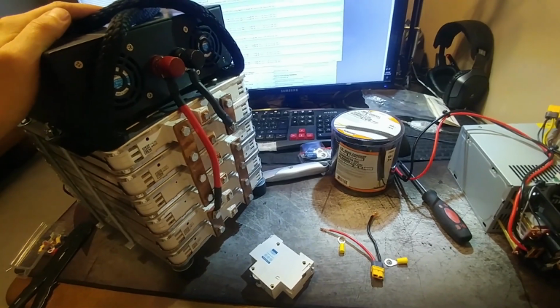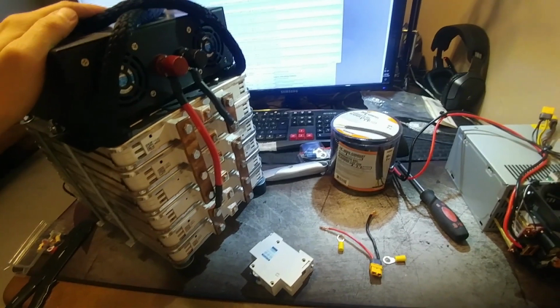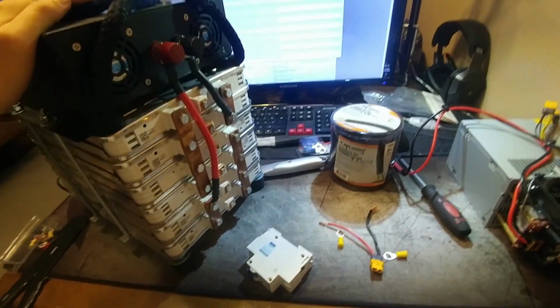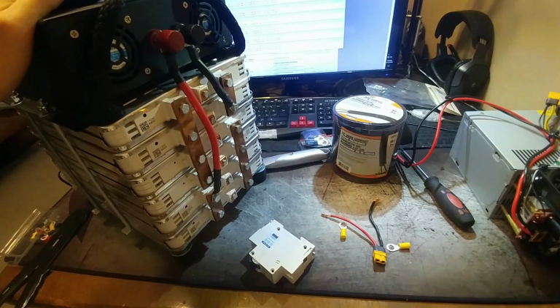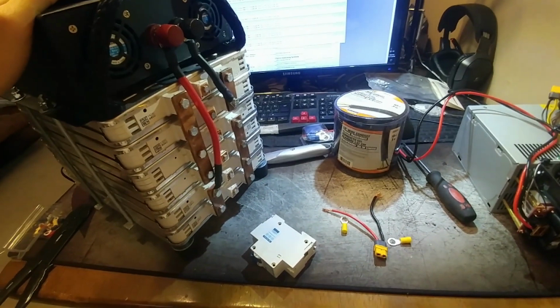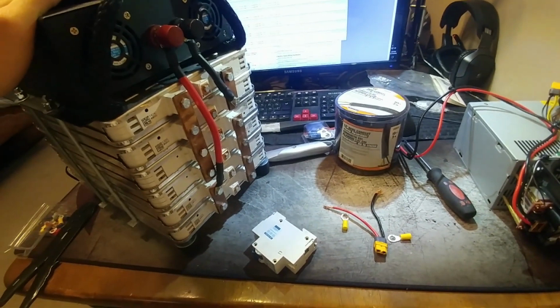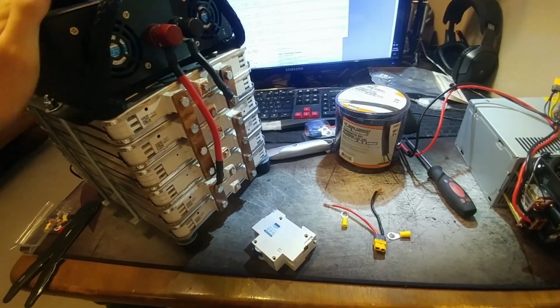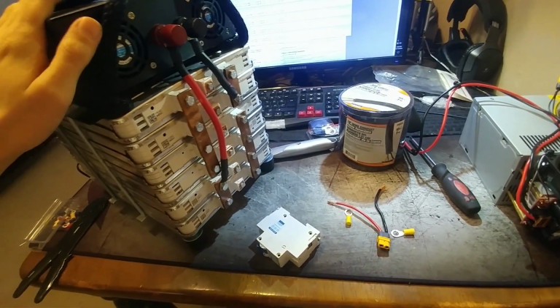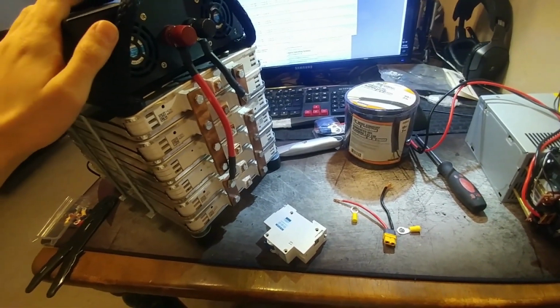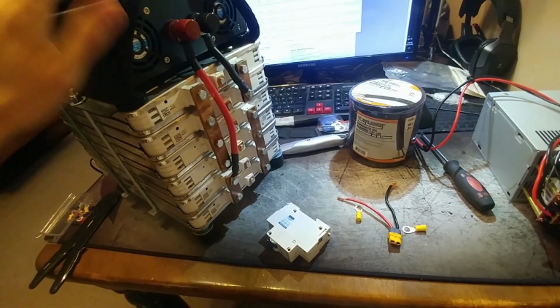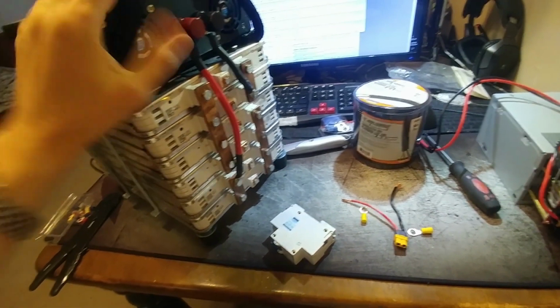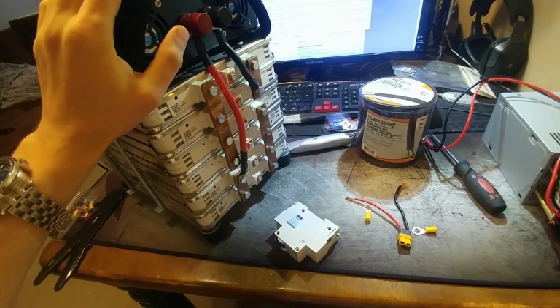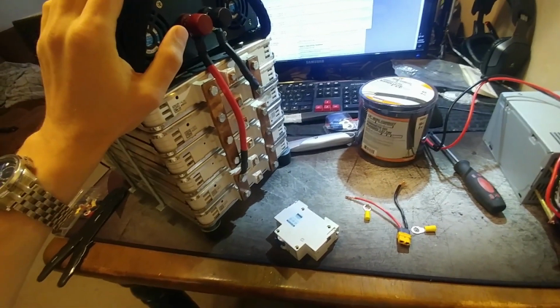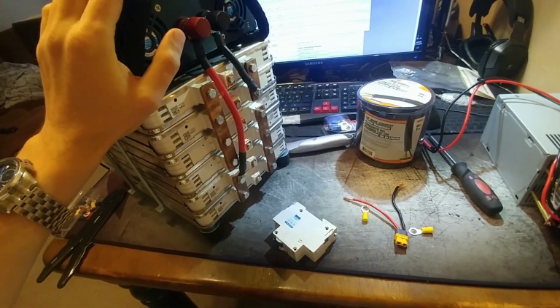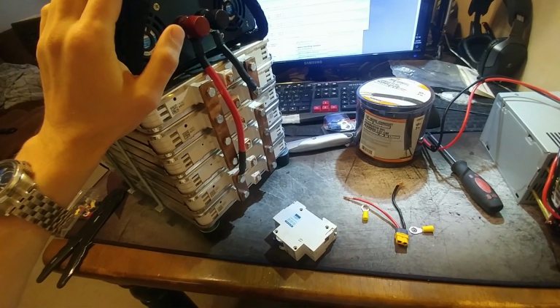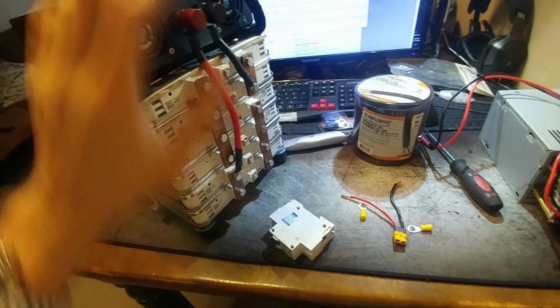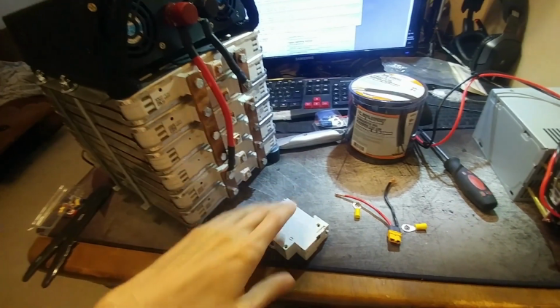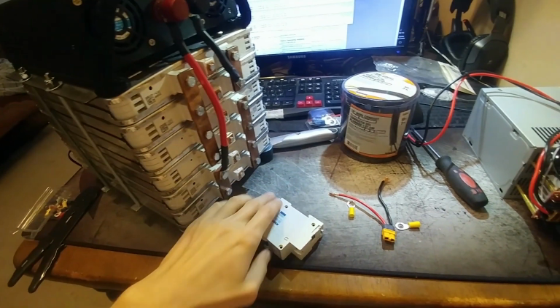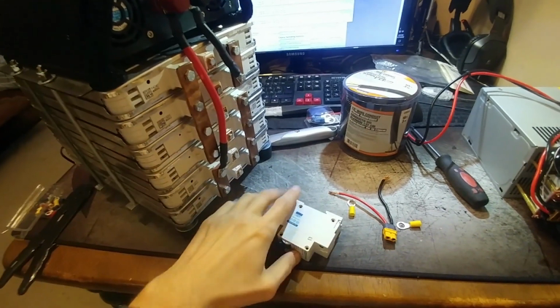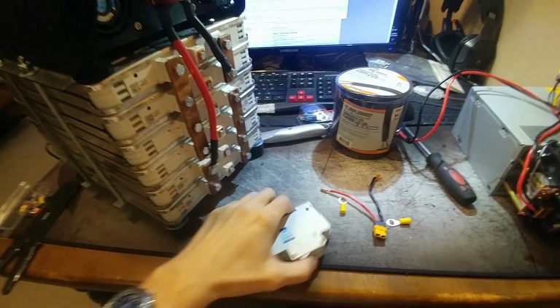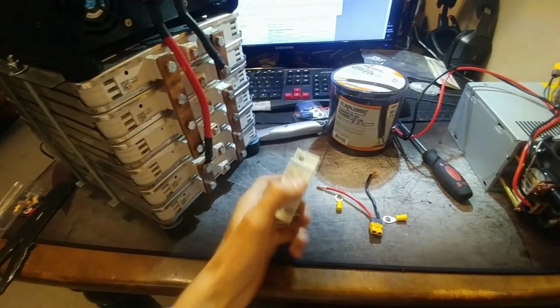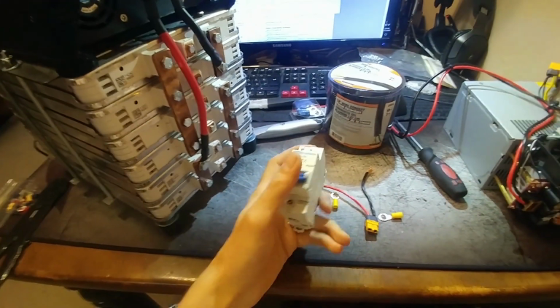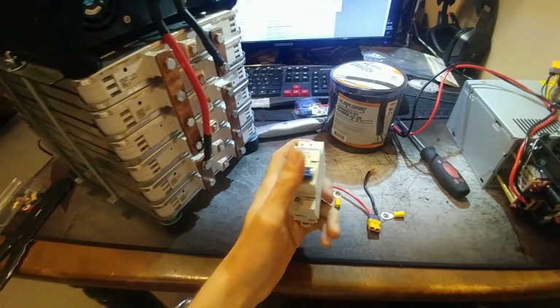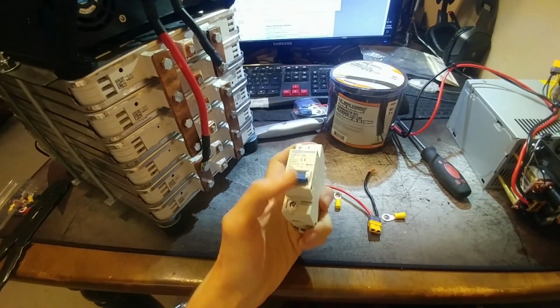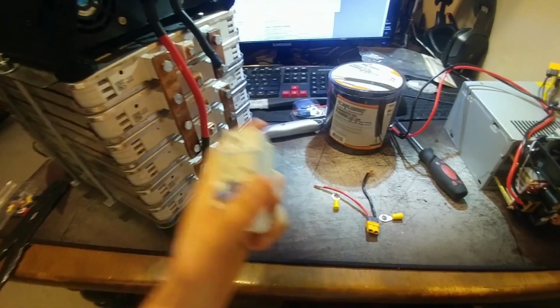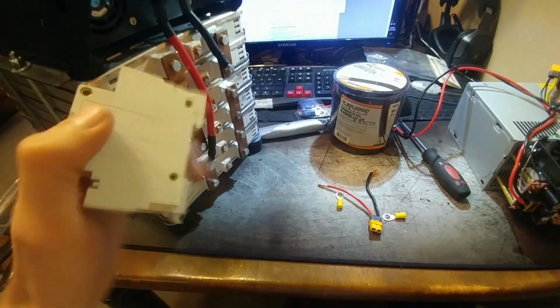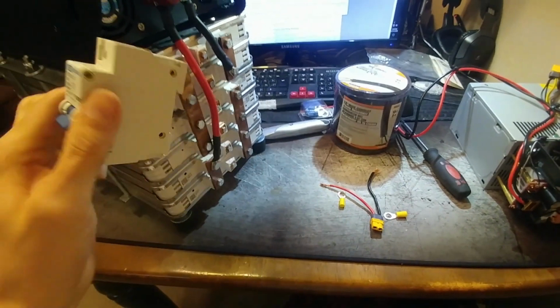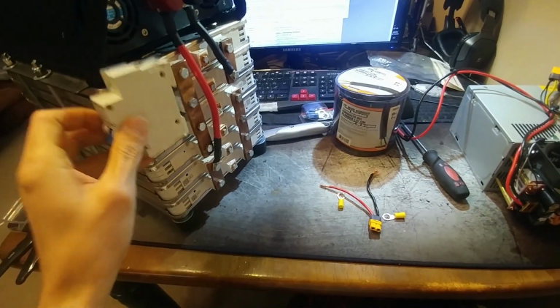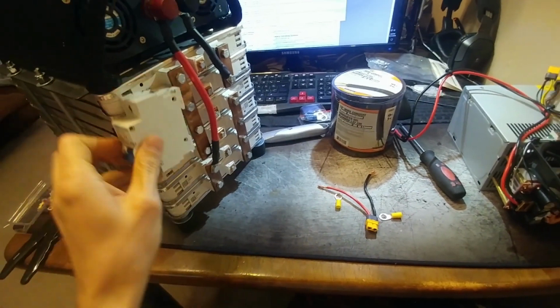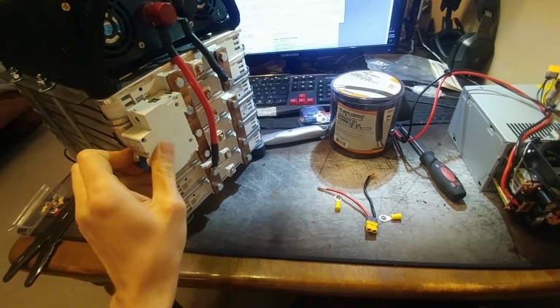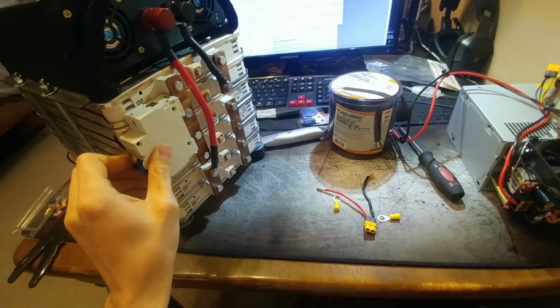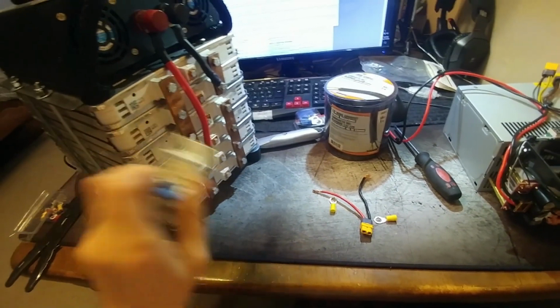Good morning everyone. Today I'm going to make a couple upgrades to my Nissan Leaf battery pack. I'm going to add this 80 amp breaker to it, to the positive right here.